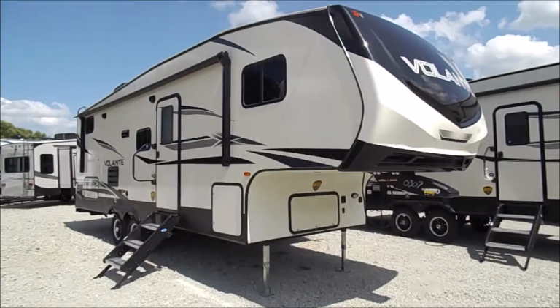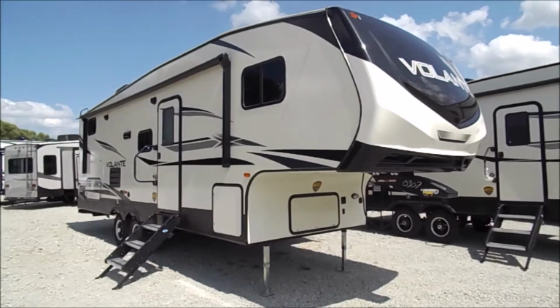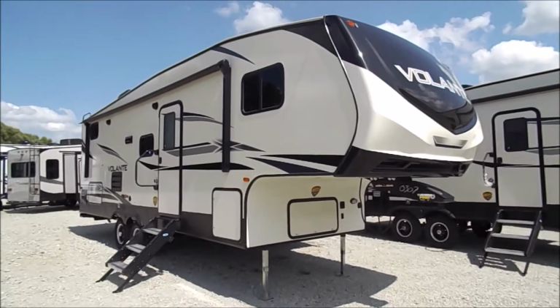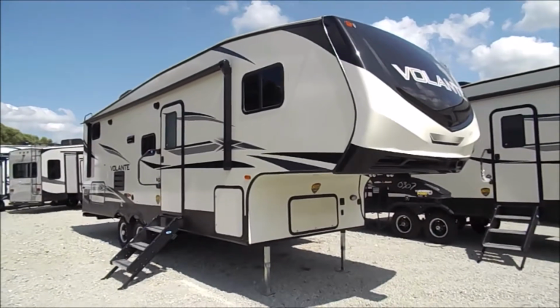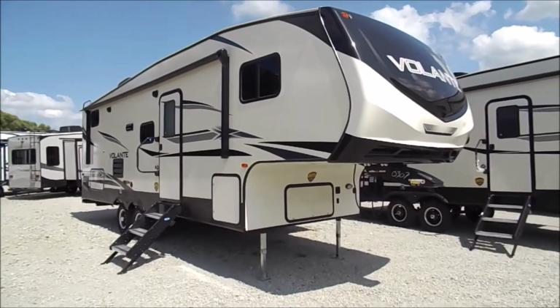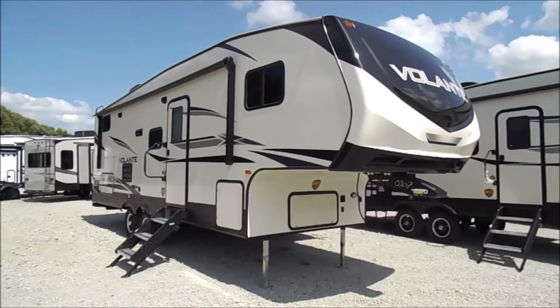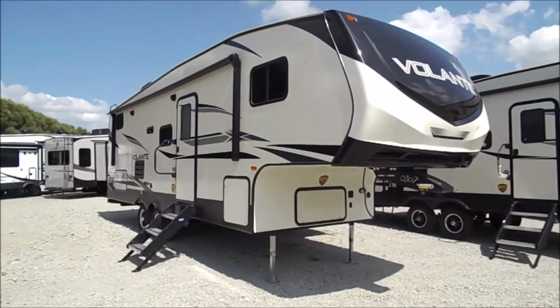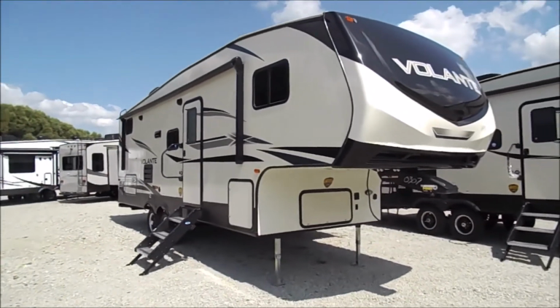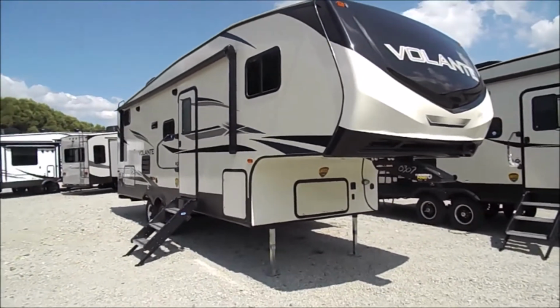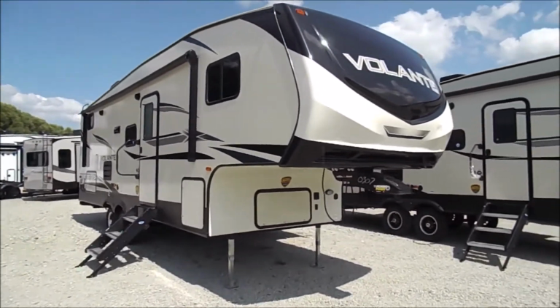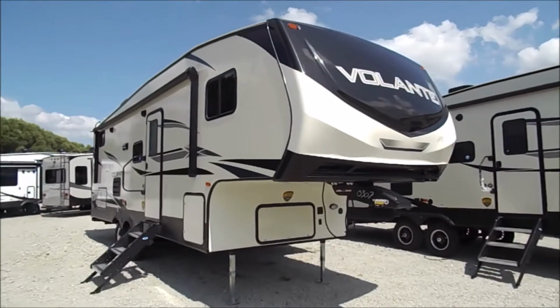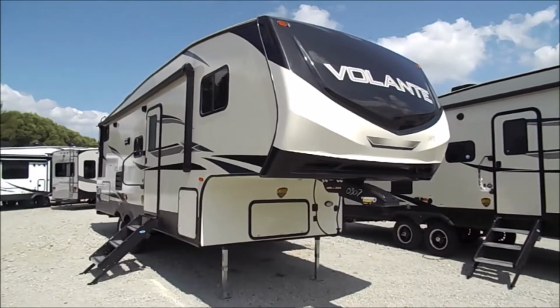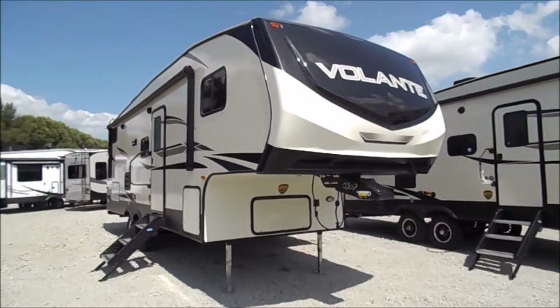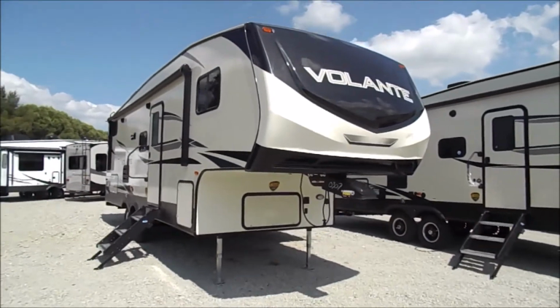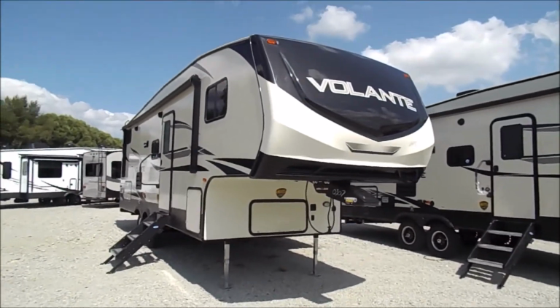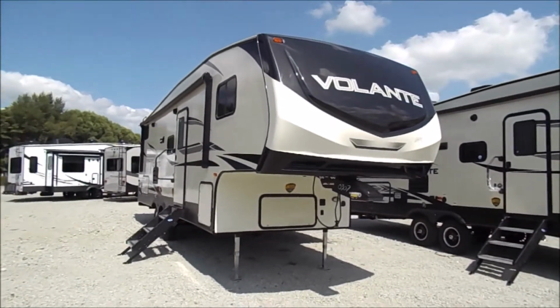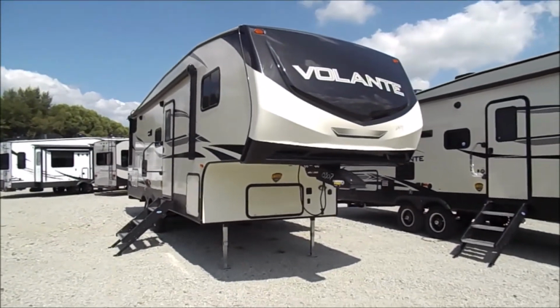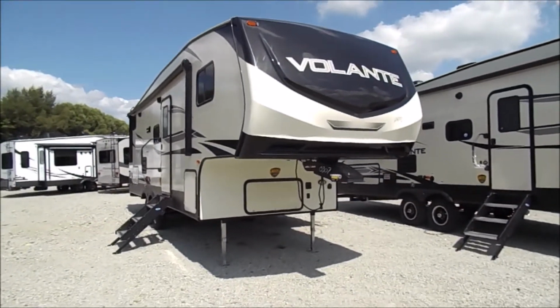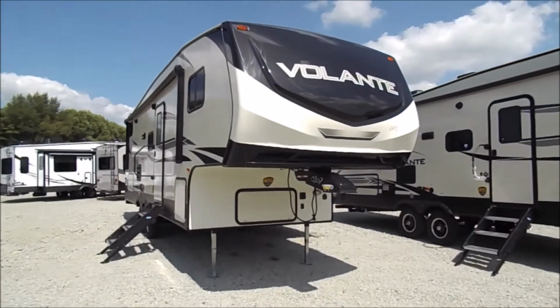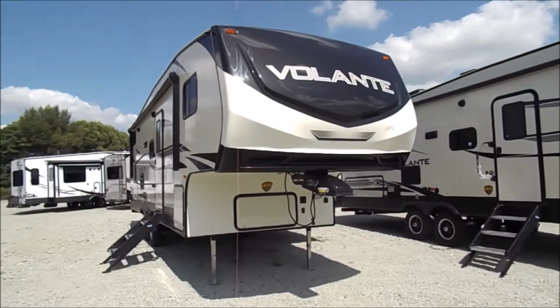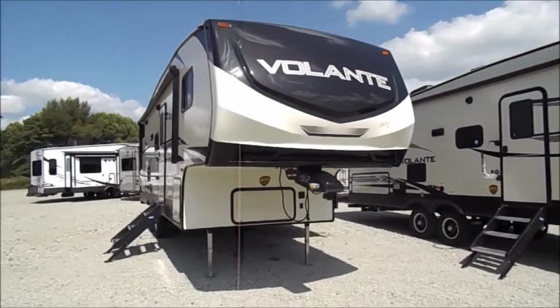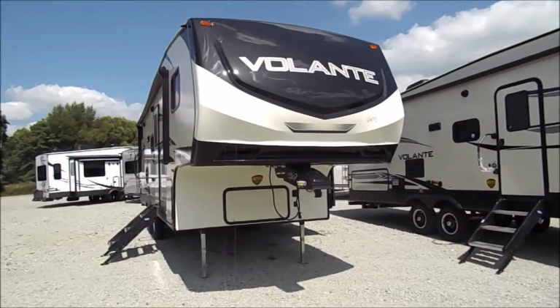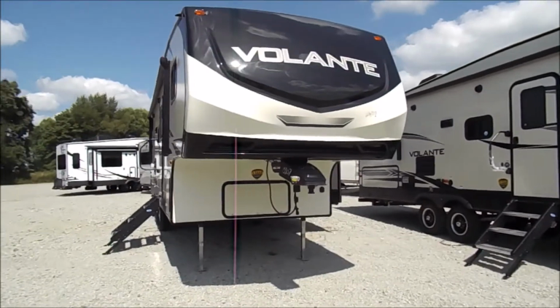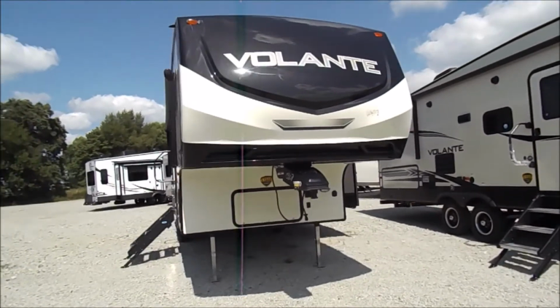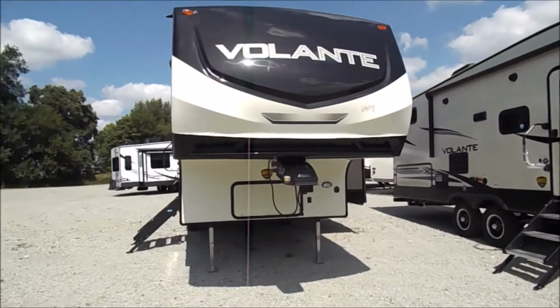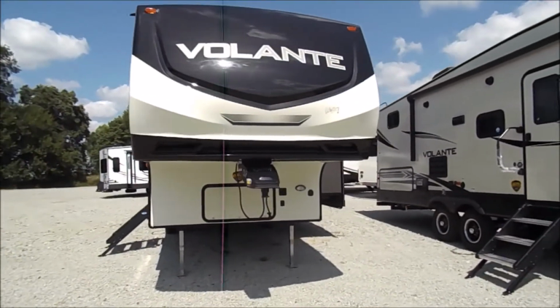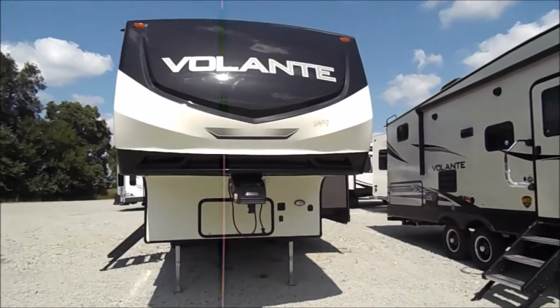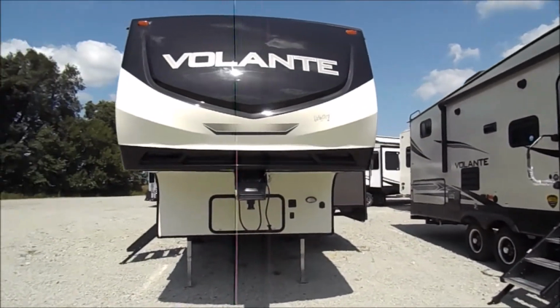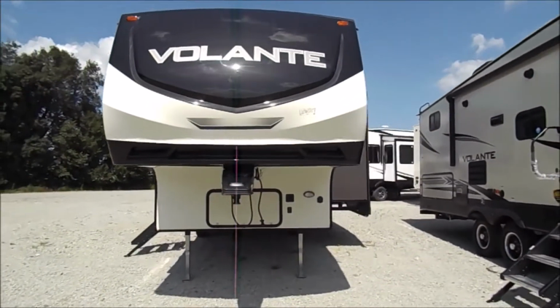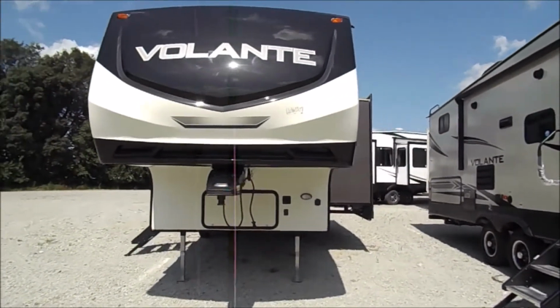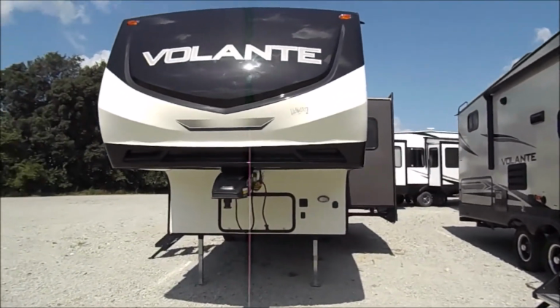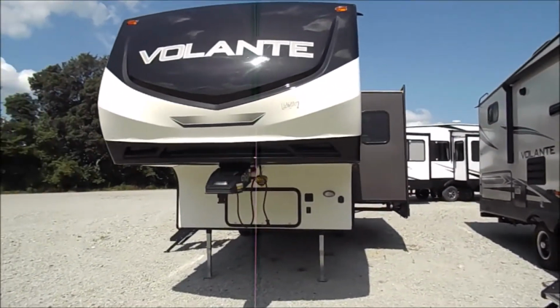You're back with Wana RV here in Shipshawana, Indiana. What we're looking at here is a 2020 Vellante 251BH fifth wheel. We'll do a quick walk around the outside and then we'll jump inside and take a look.